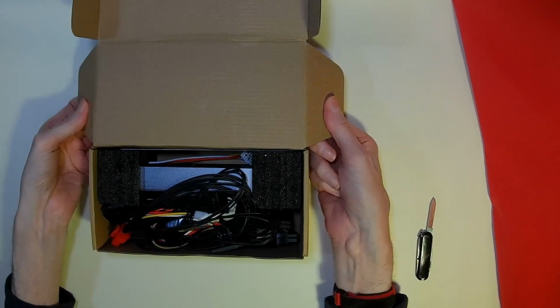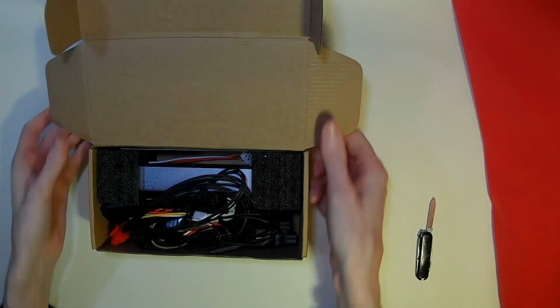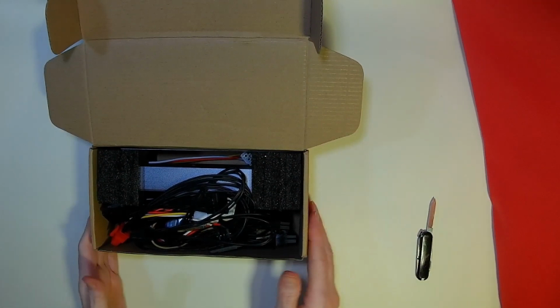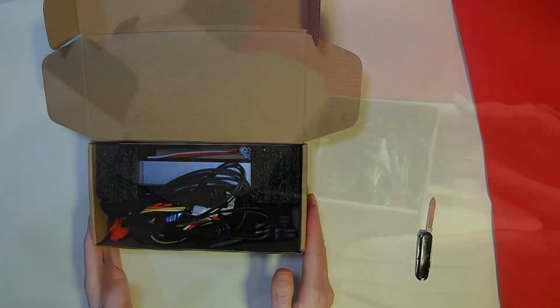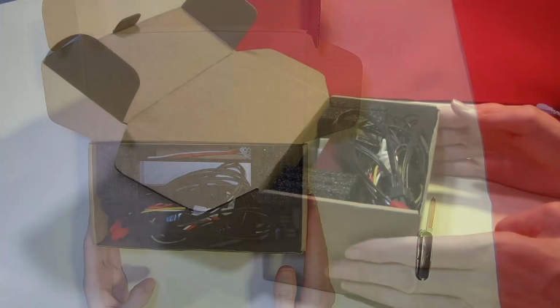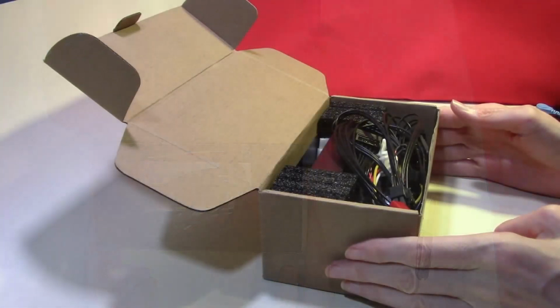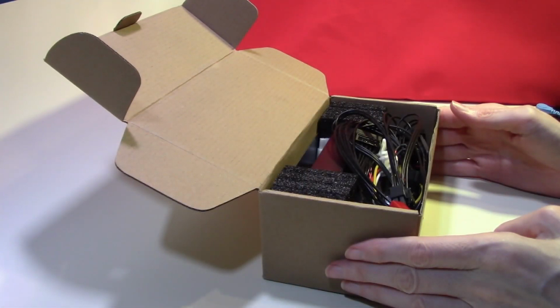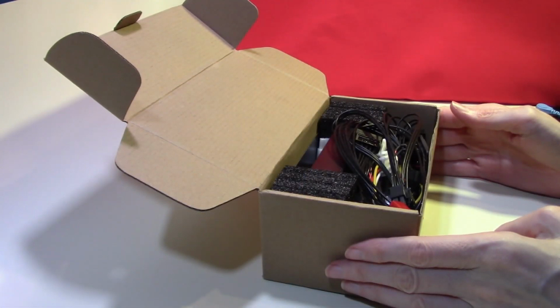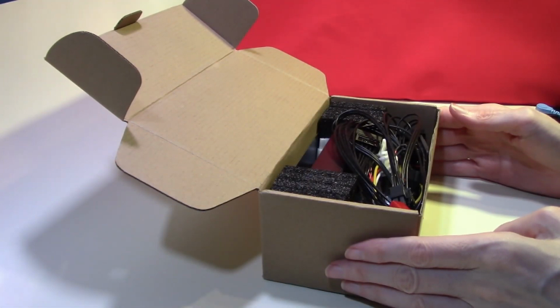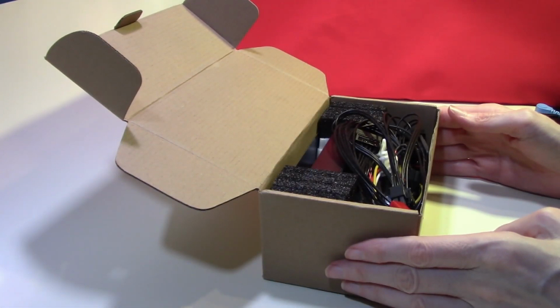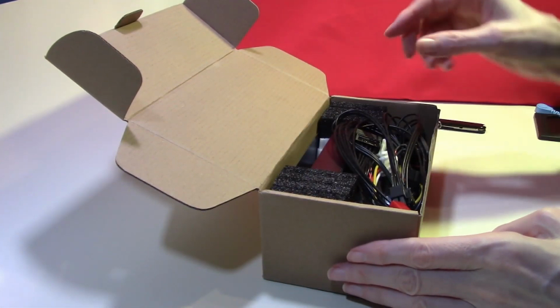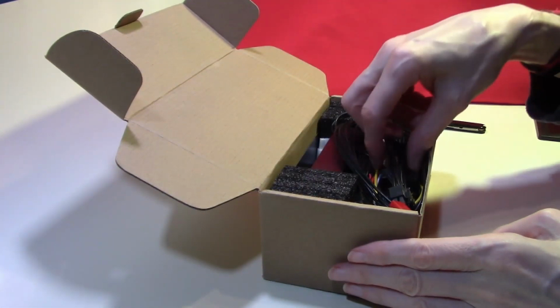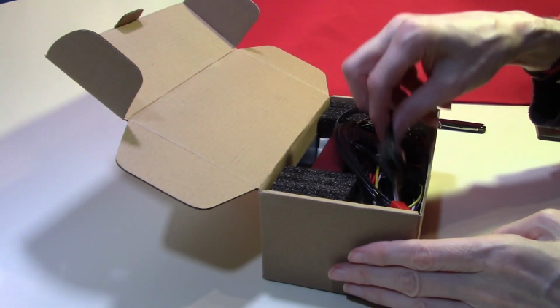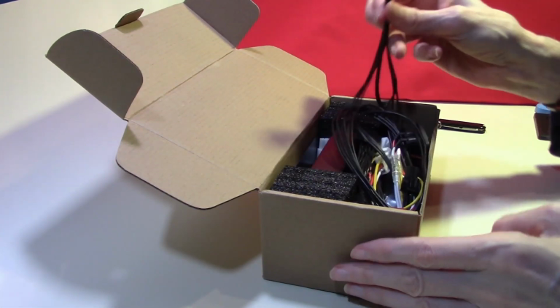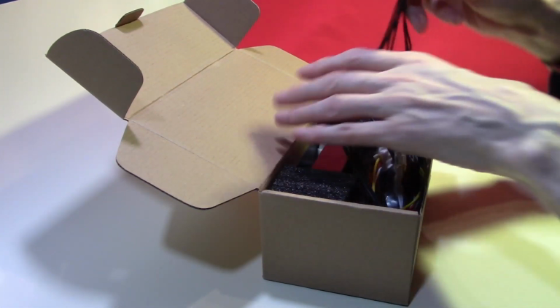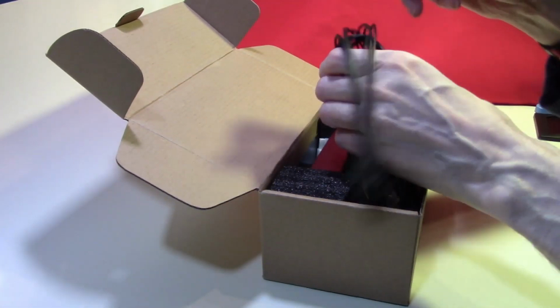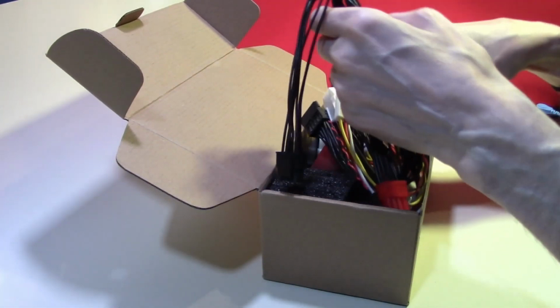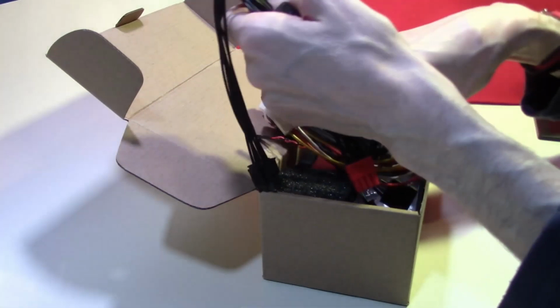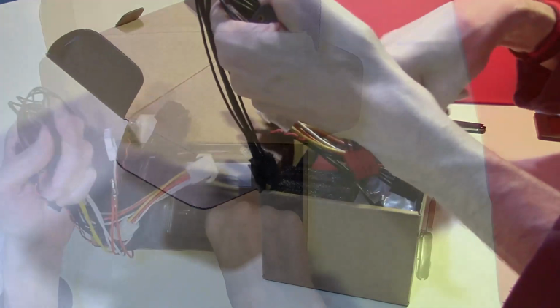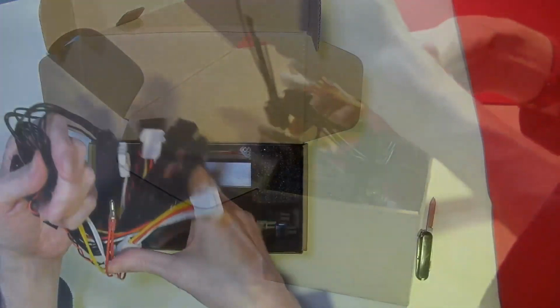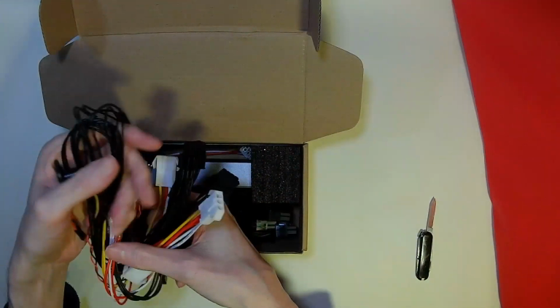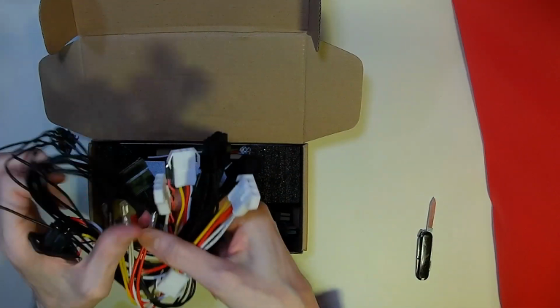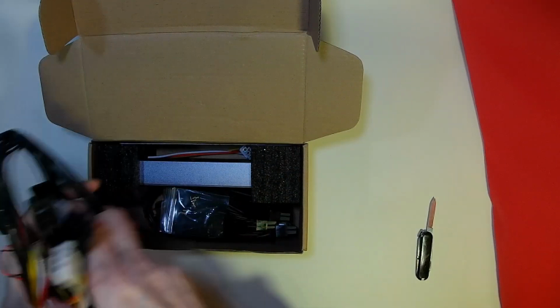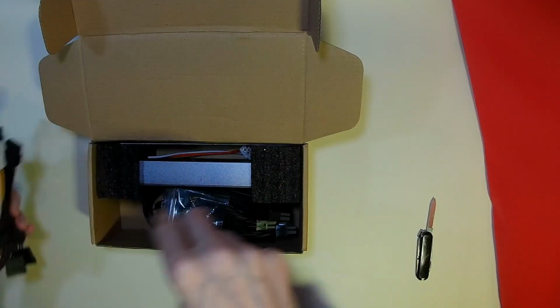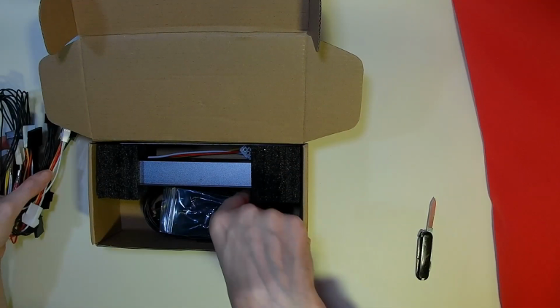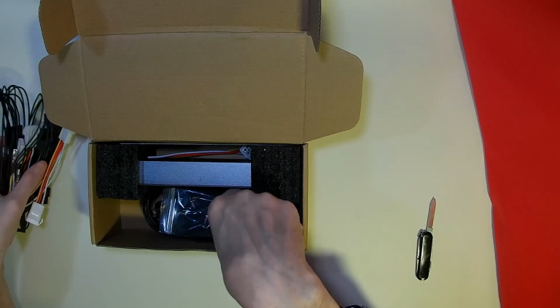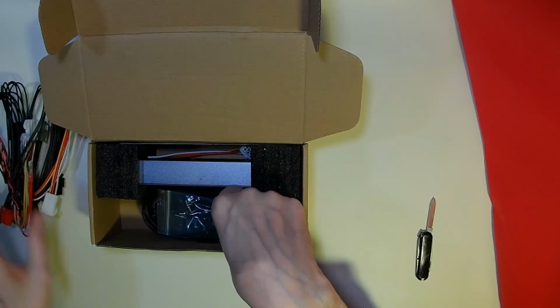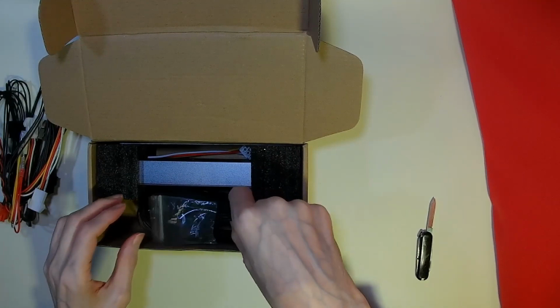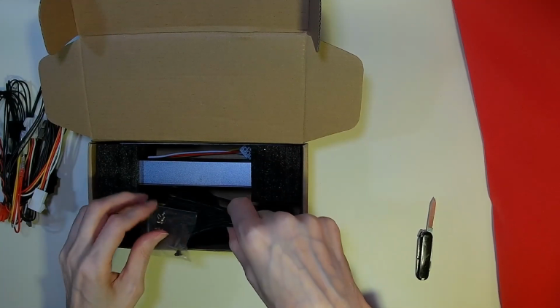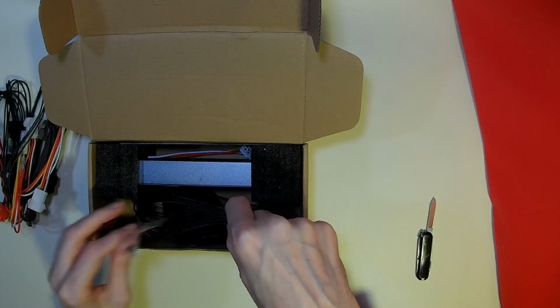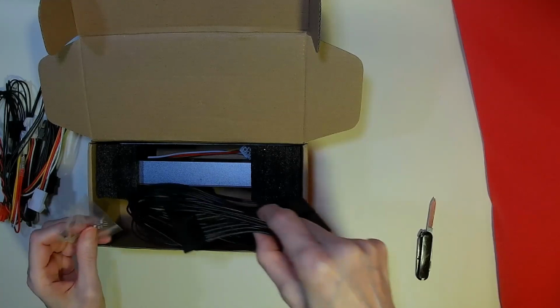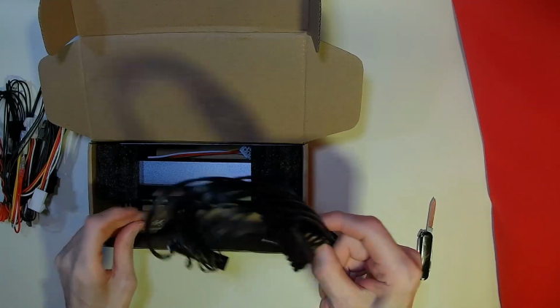As expected, the power supply is remarkably well packaged. We'll go through the cables in a moment, but let's have a look at the power supply itself.